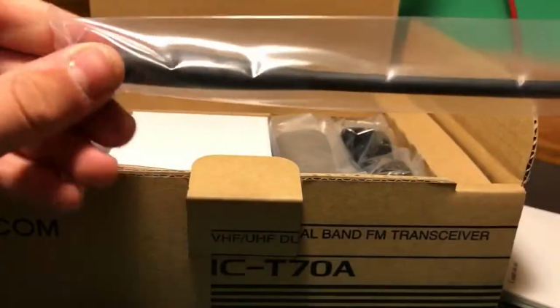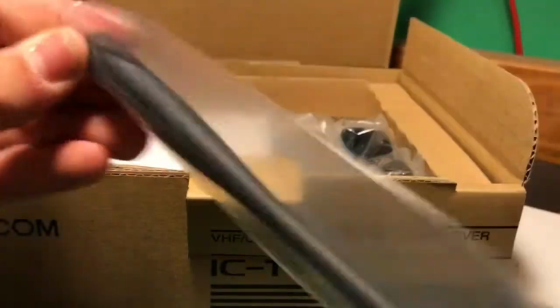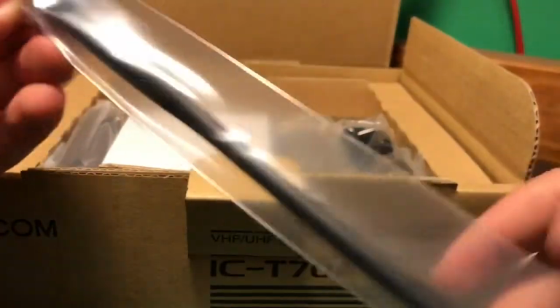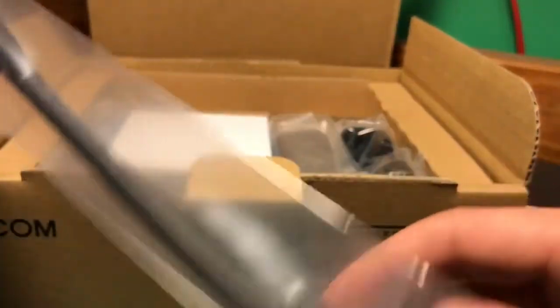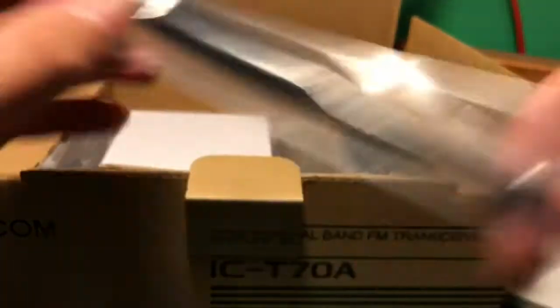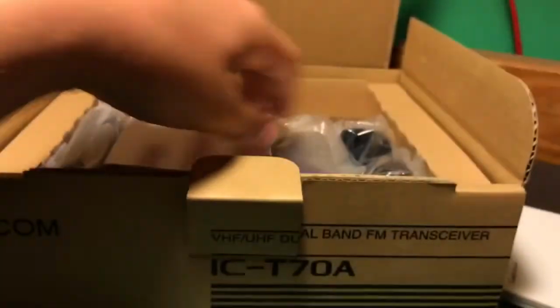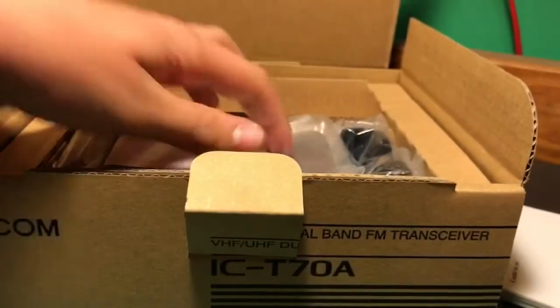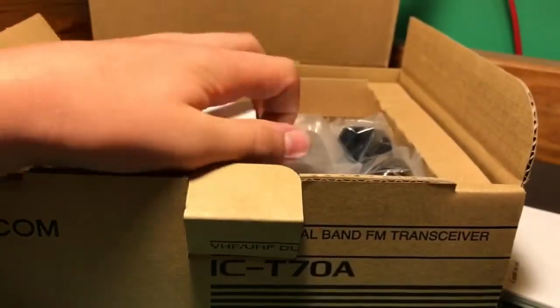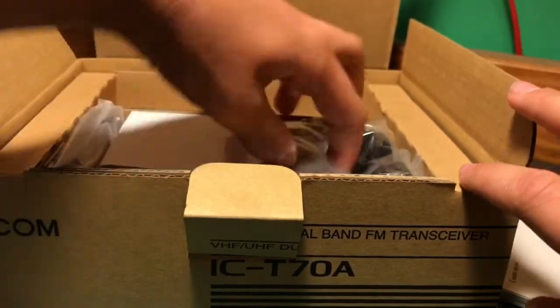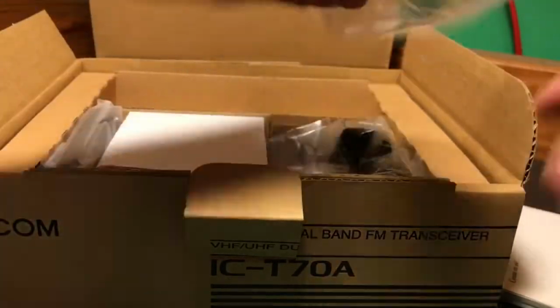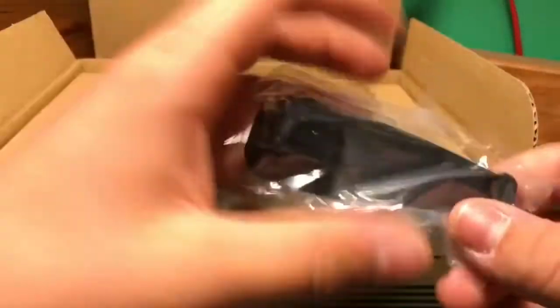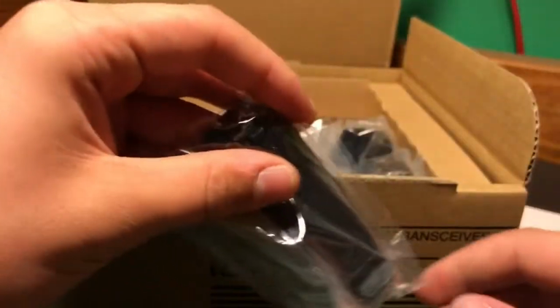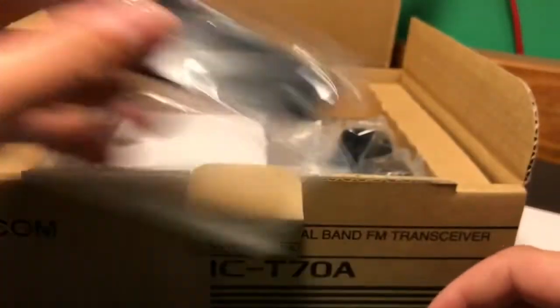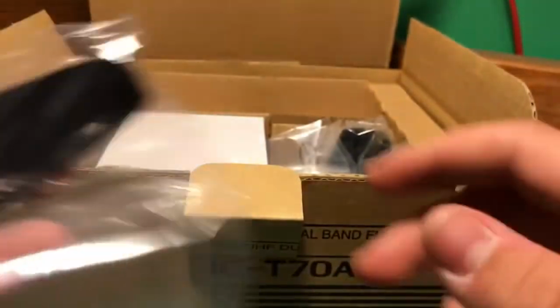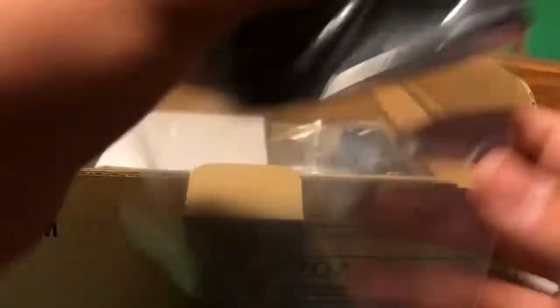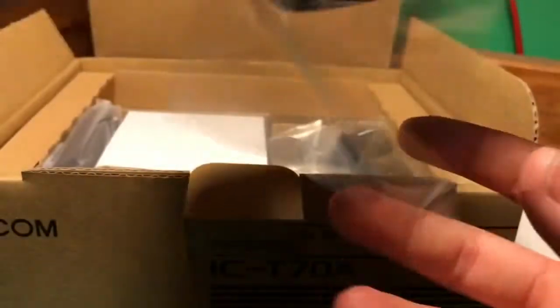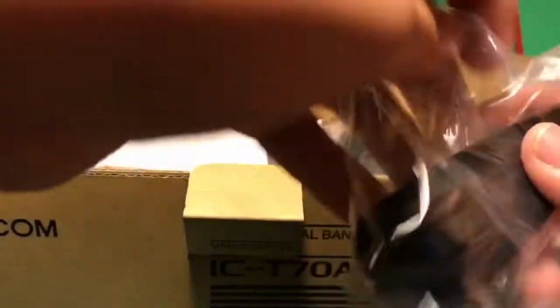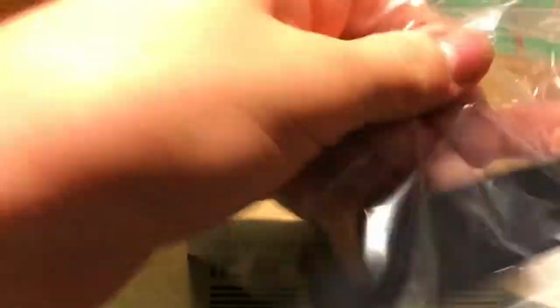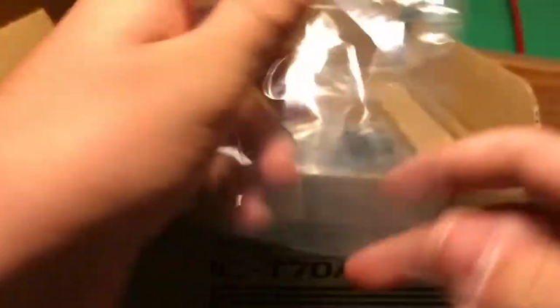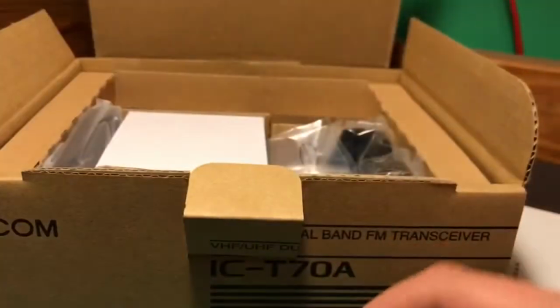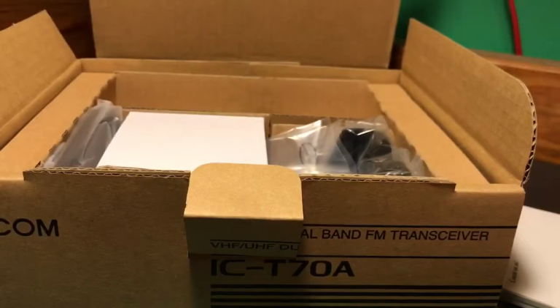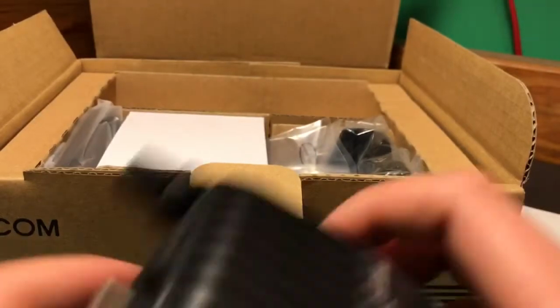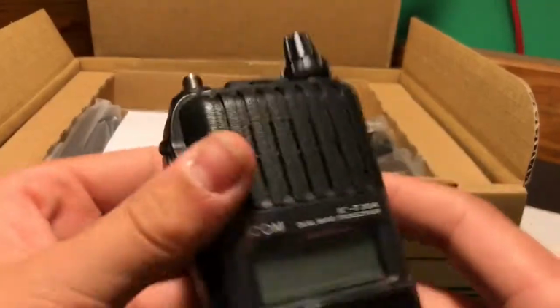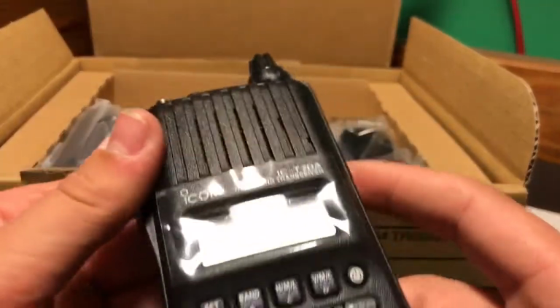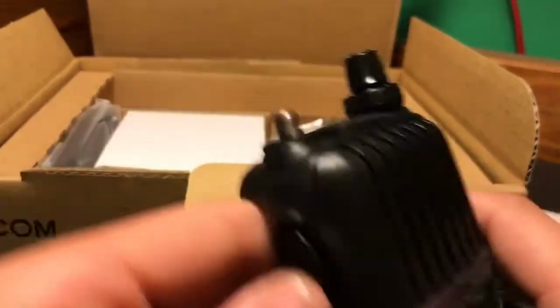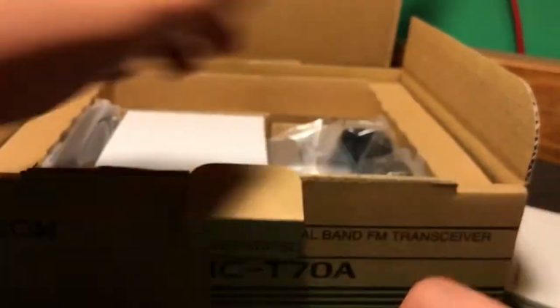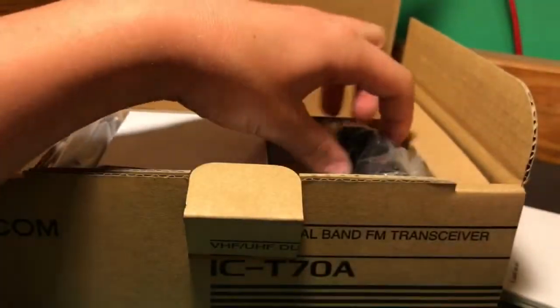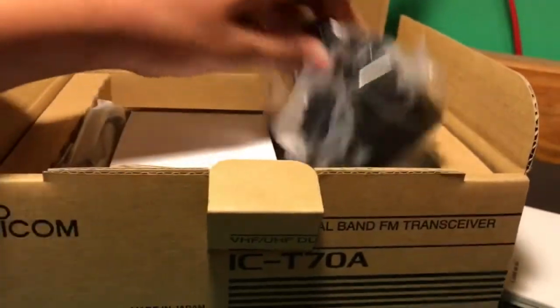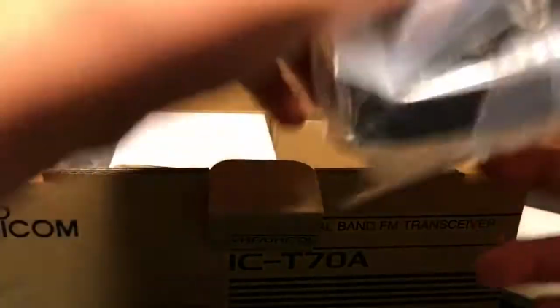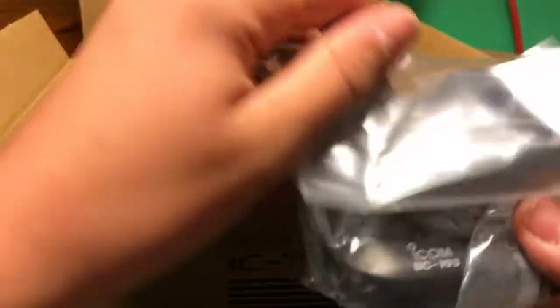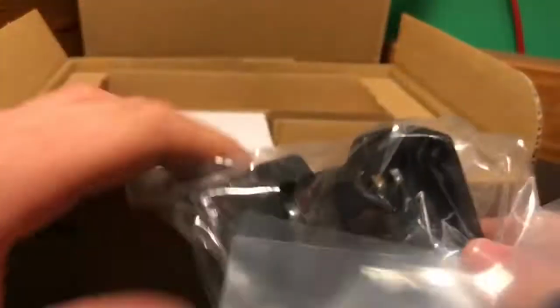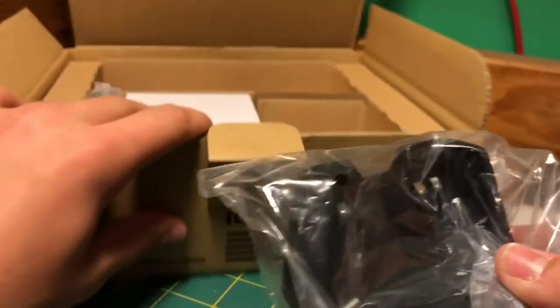This thing is nice, I already like it. I did a ton of research and it got some good reviews. Now there is the belt clip — I always put that on; that's the main reason I use these, to put on my belt.